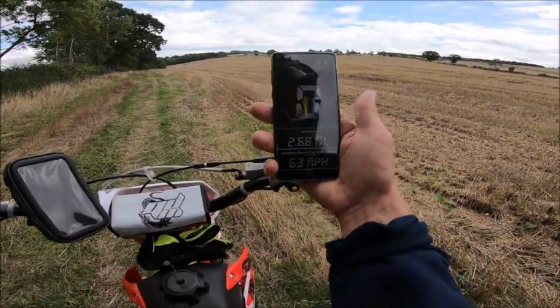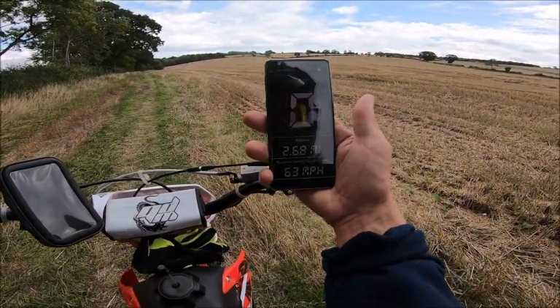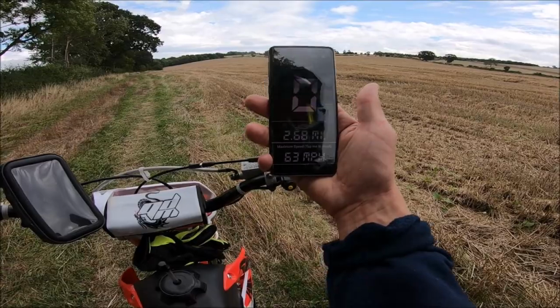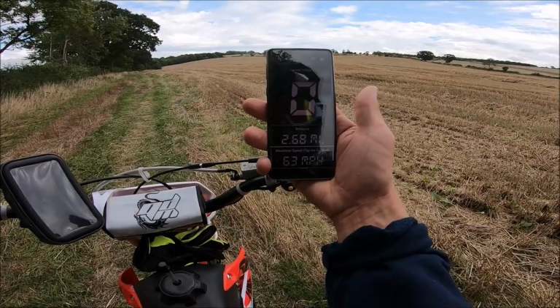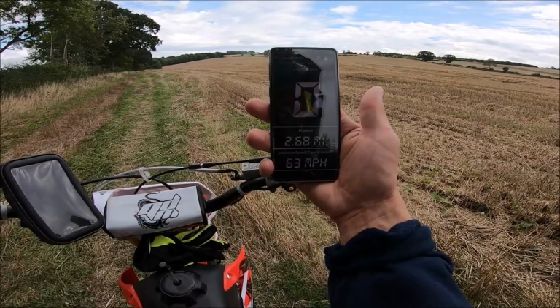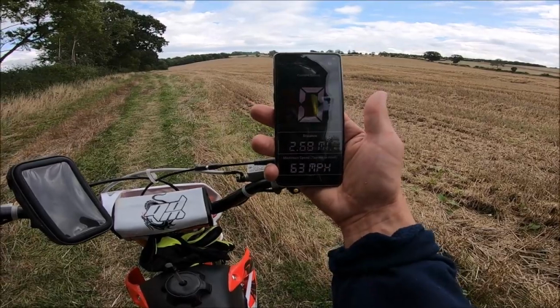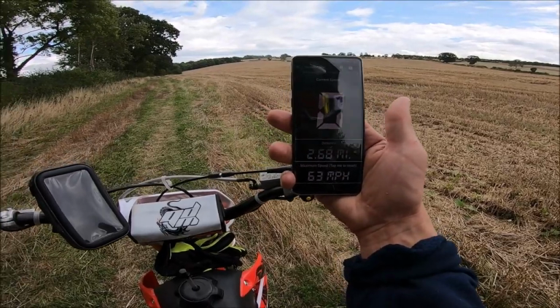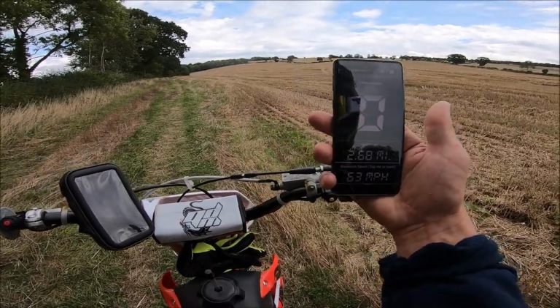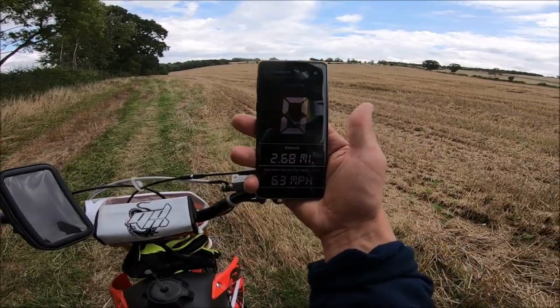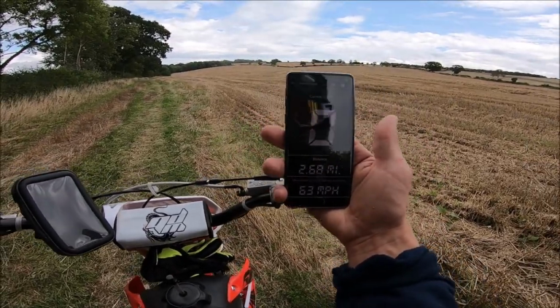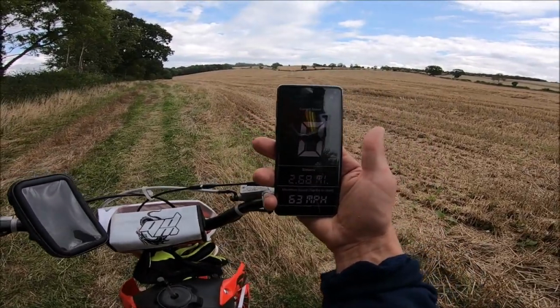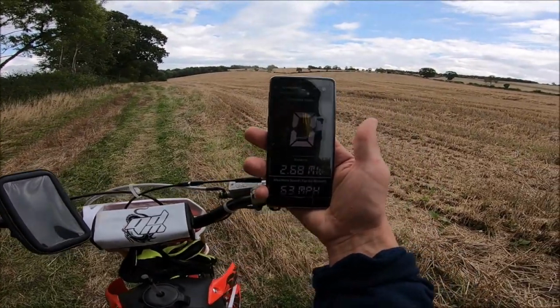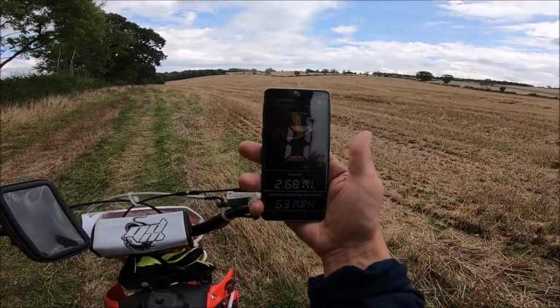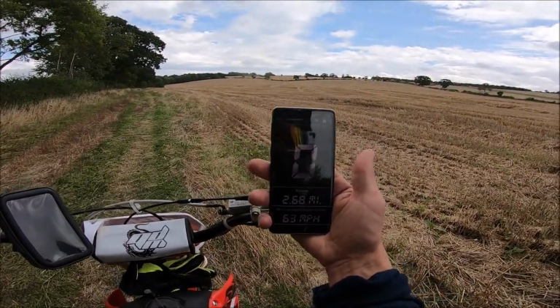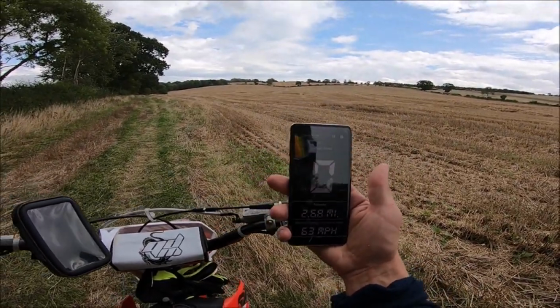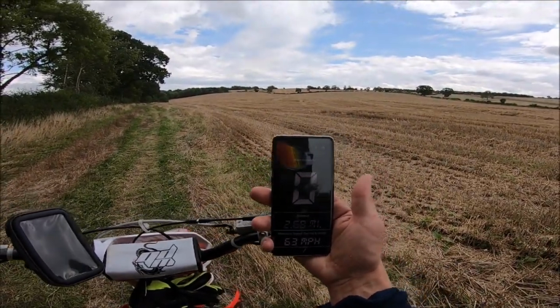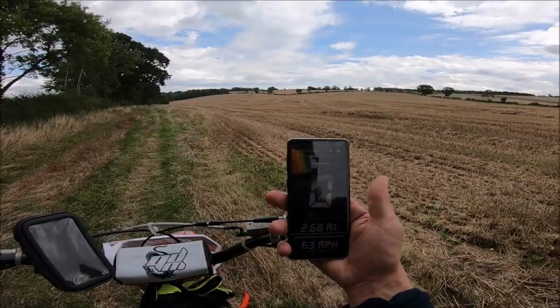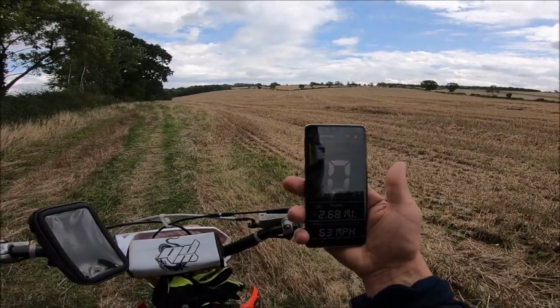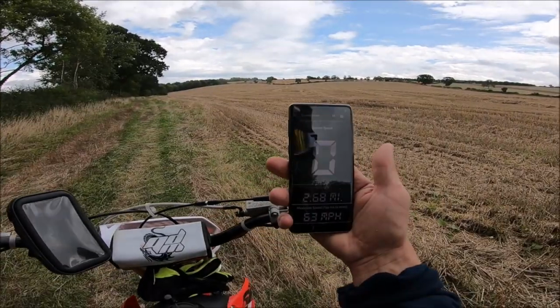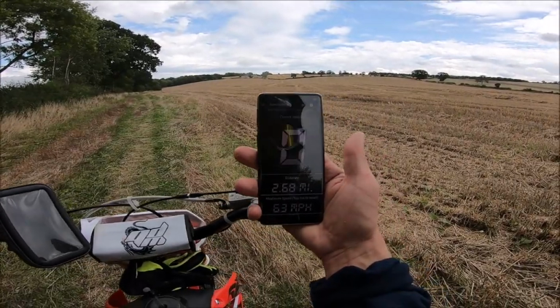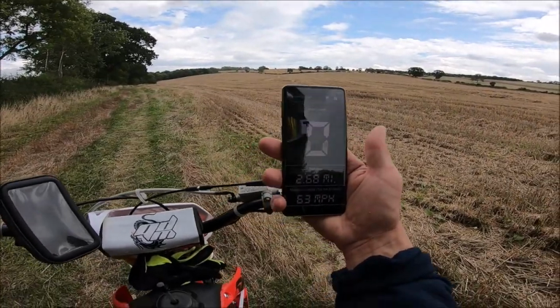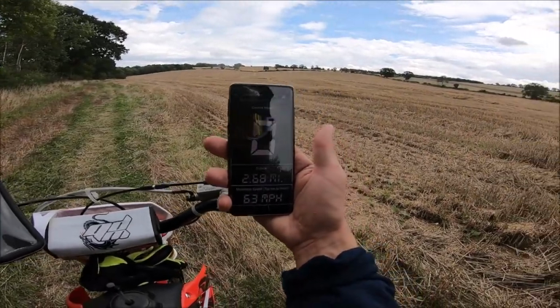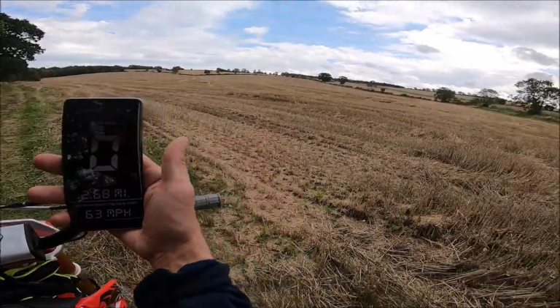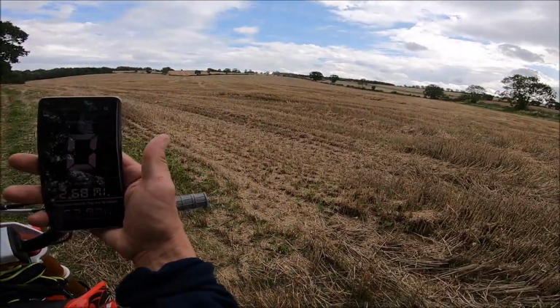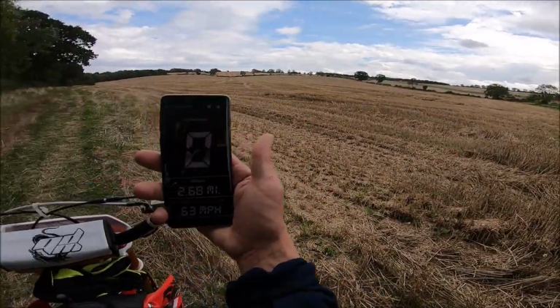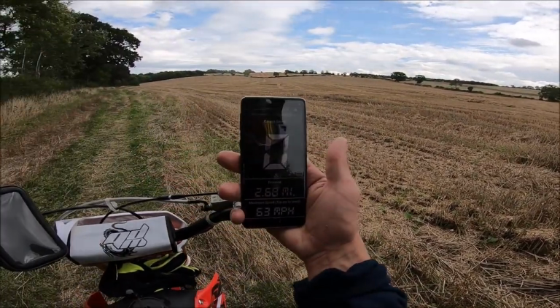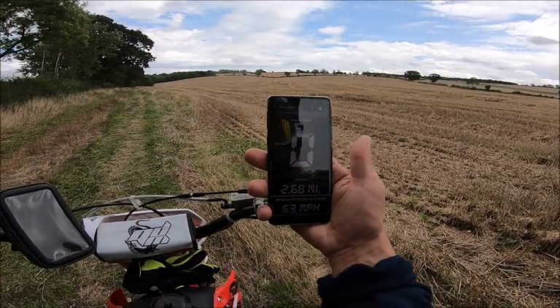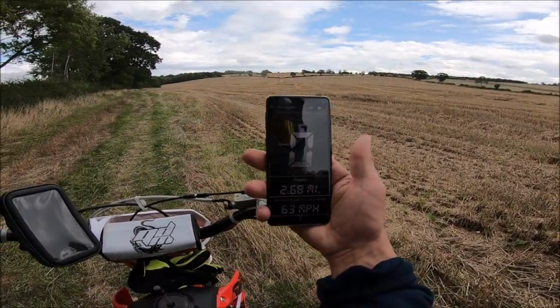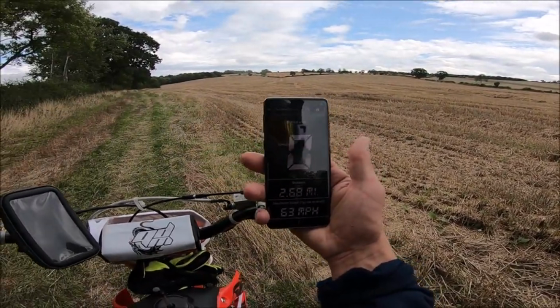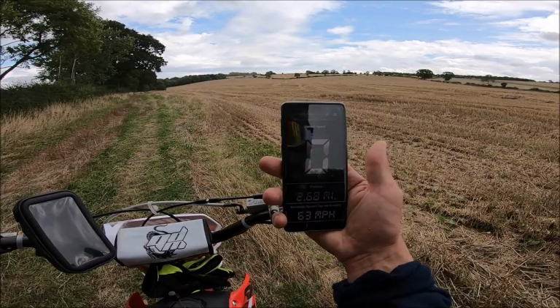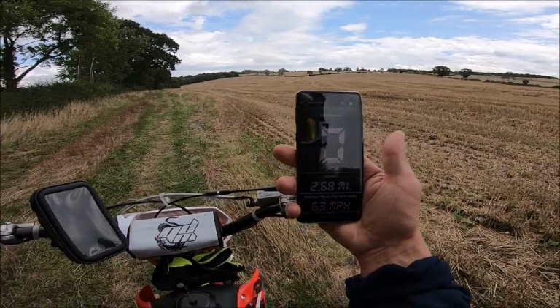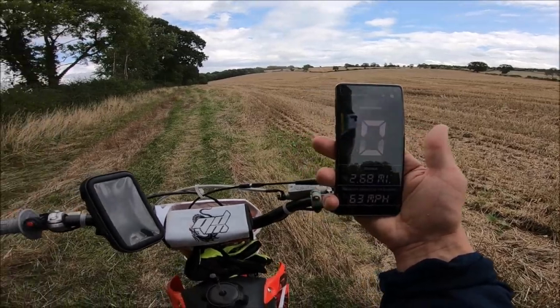I got it up to 63 miles per hour — that was maxed out. I couldn't beat that. If I tucked up I might be able to squeeze one mile an hour out of it, but that's not worth getting backache for.